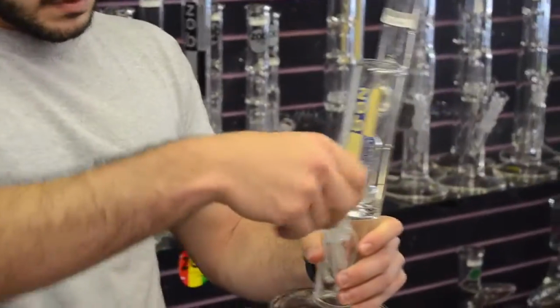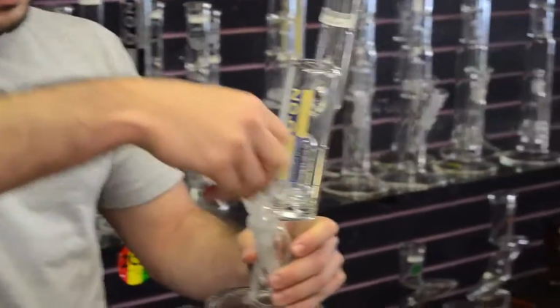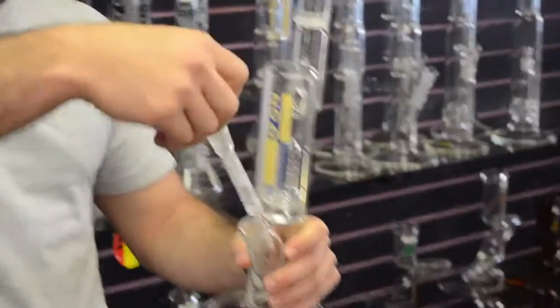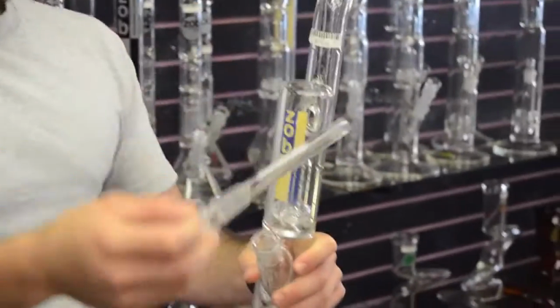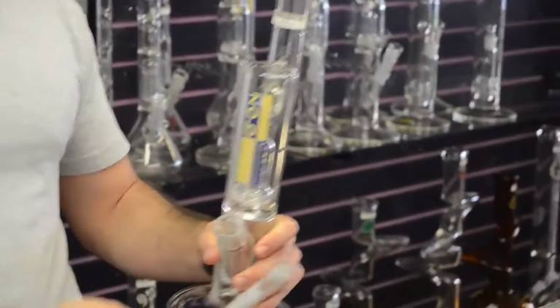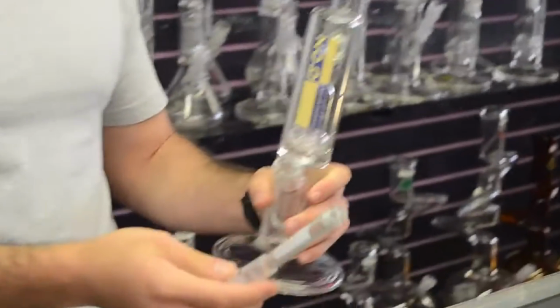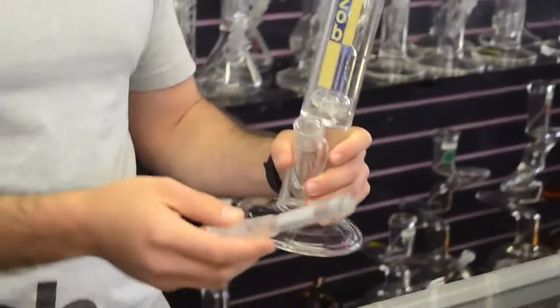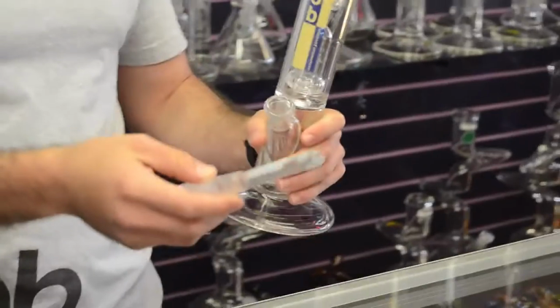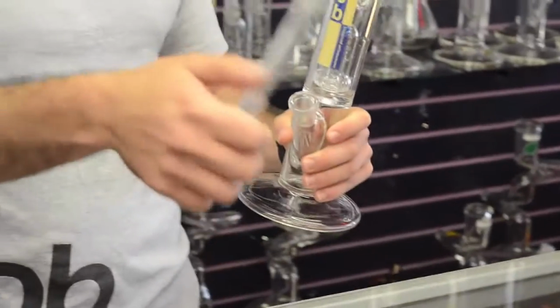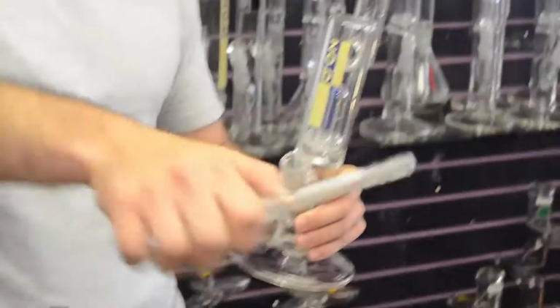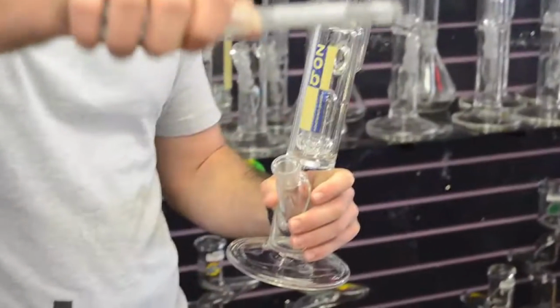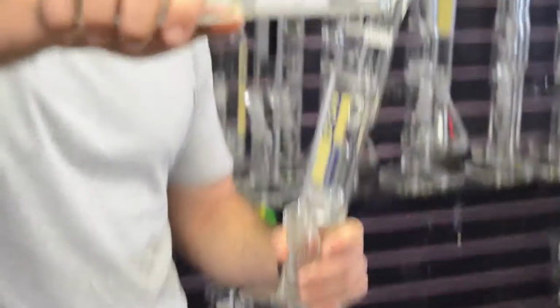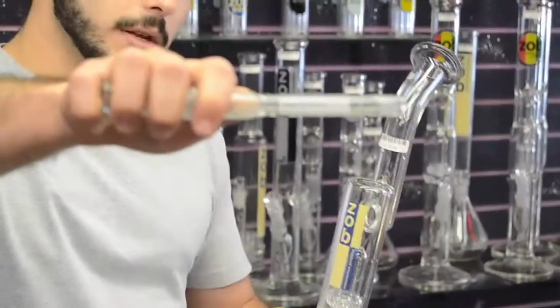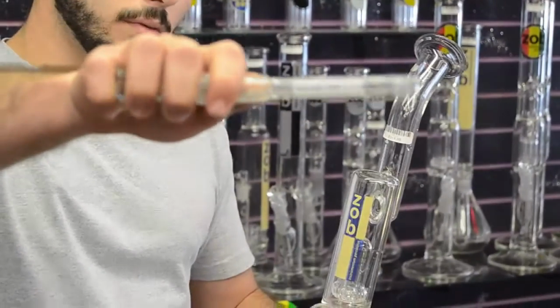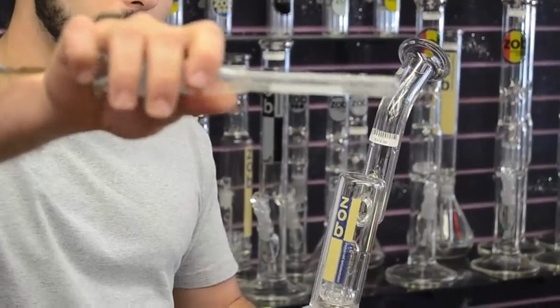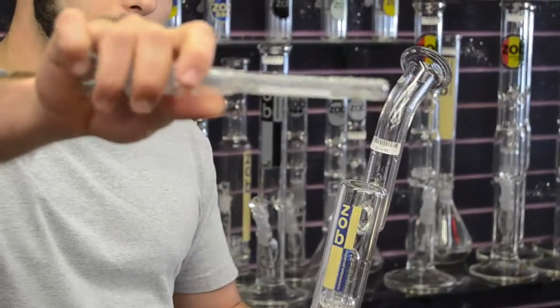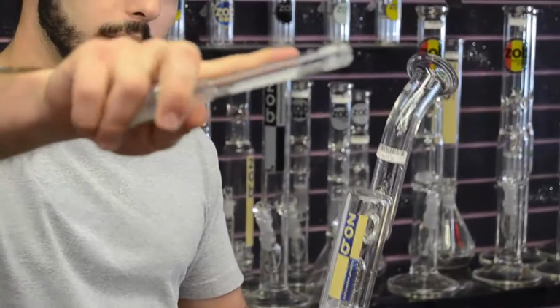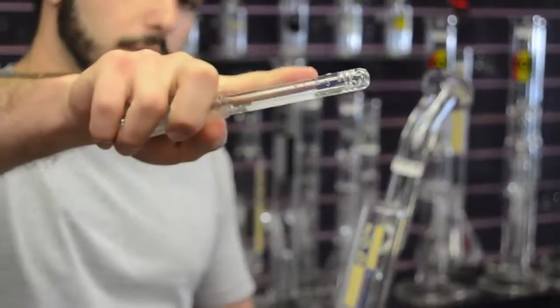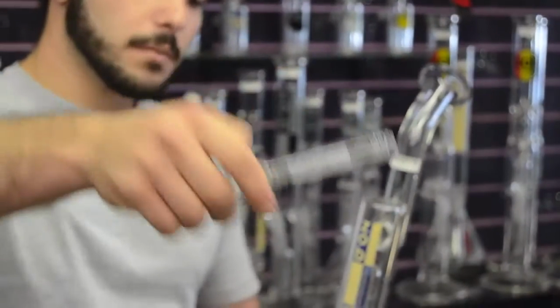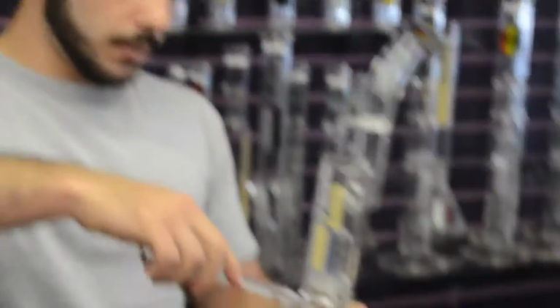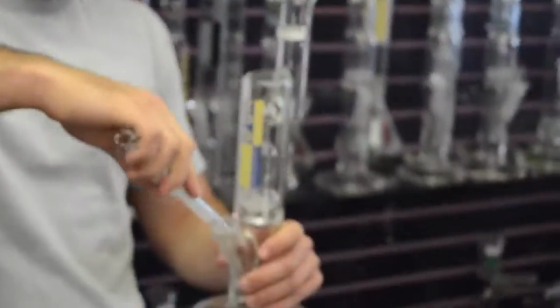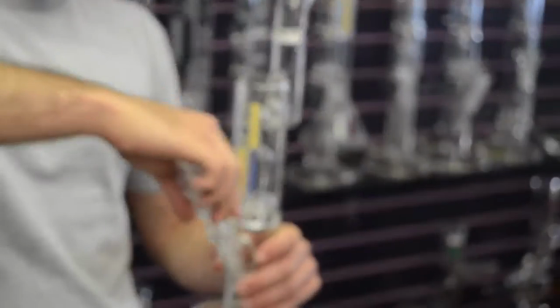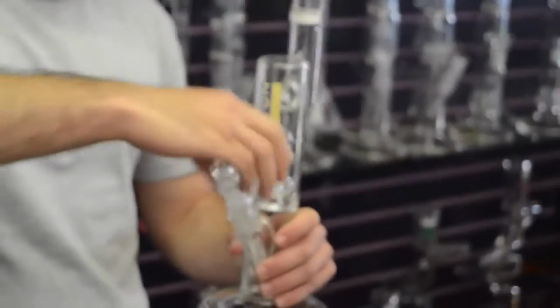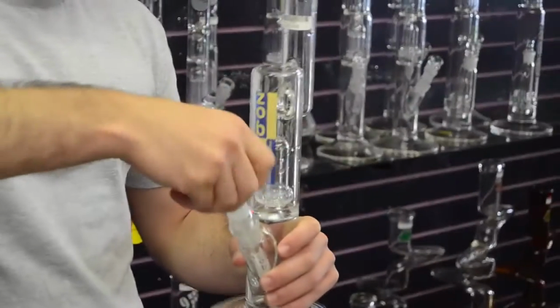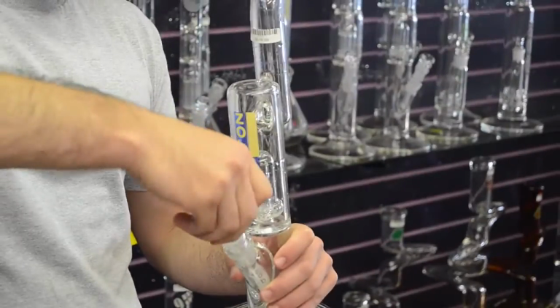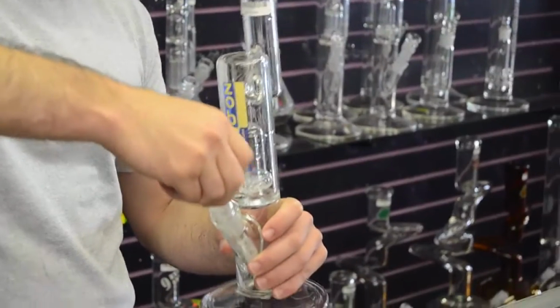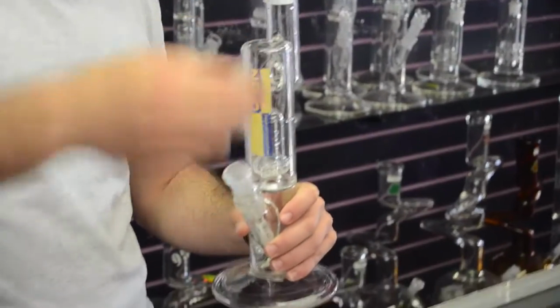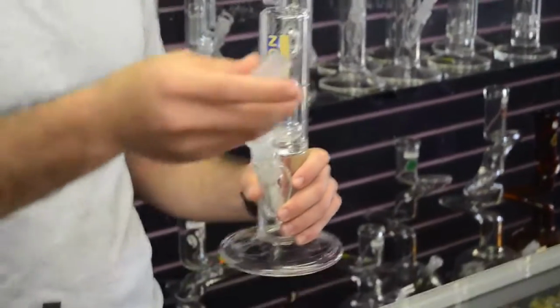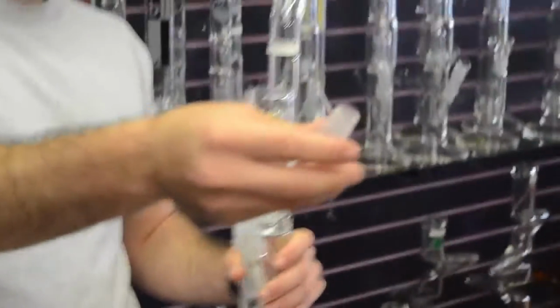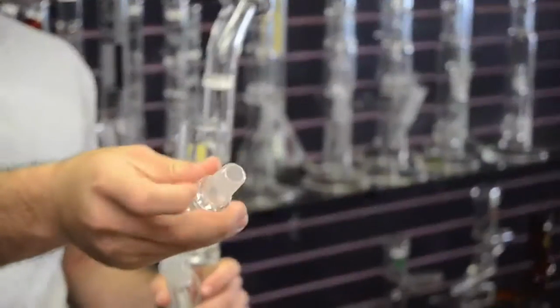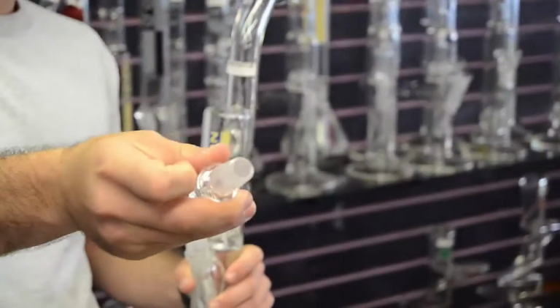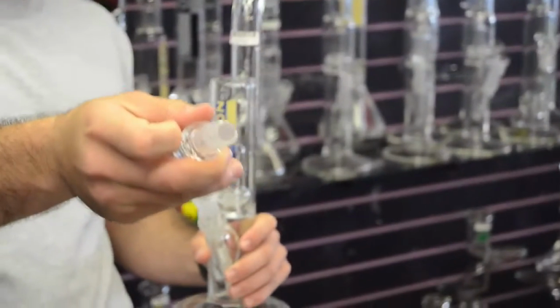This downstem right here is your standard Zalb downstem. It's got six slits — three on each side right there on the bottom — as well as your standard 18mm ground glass joint.